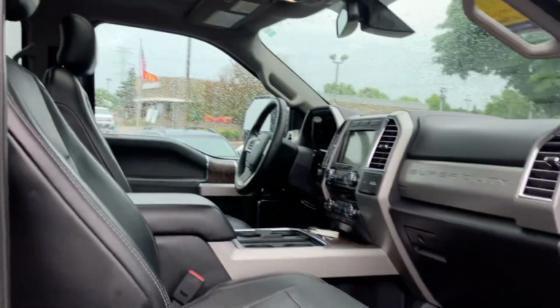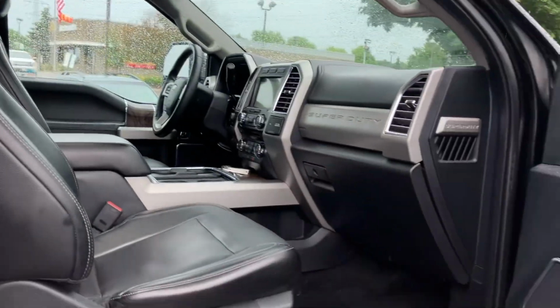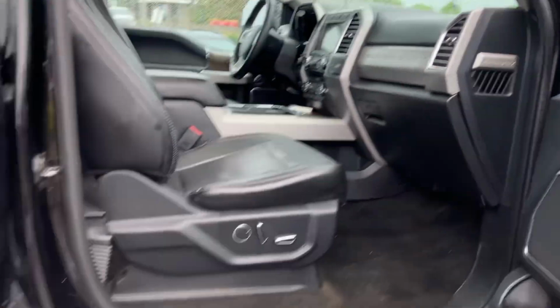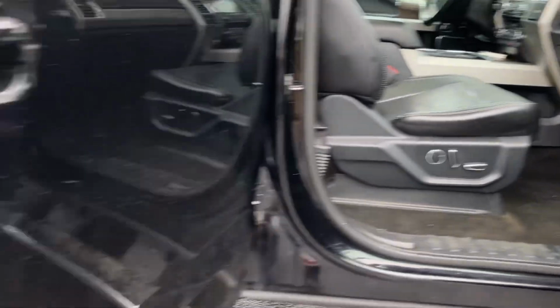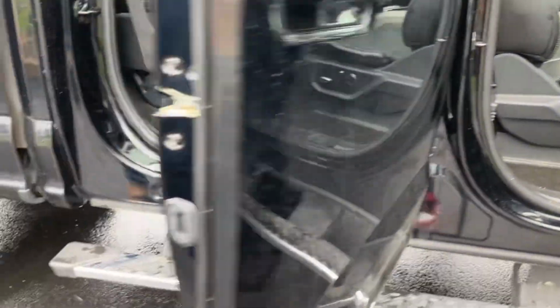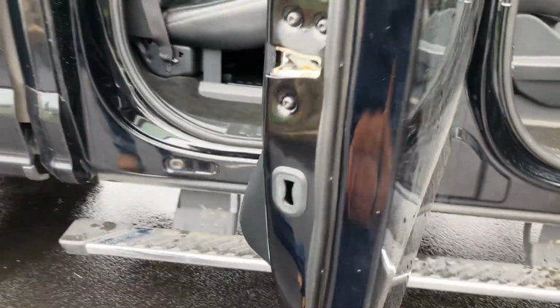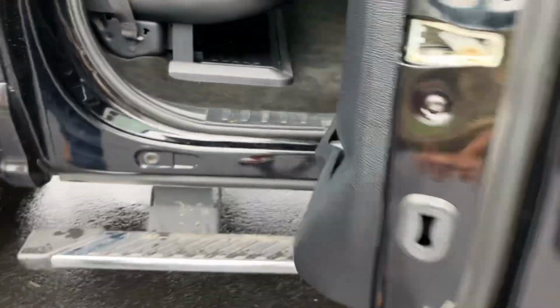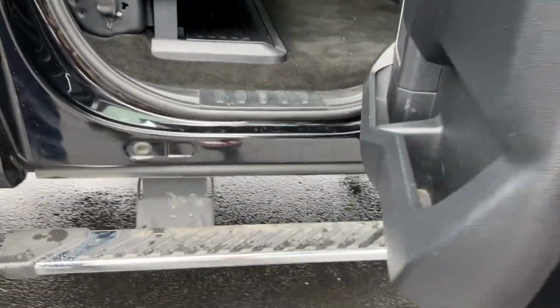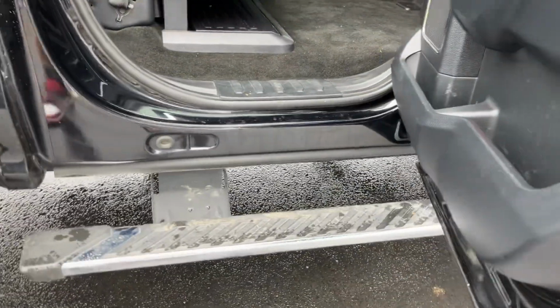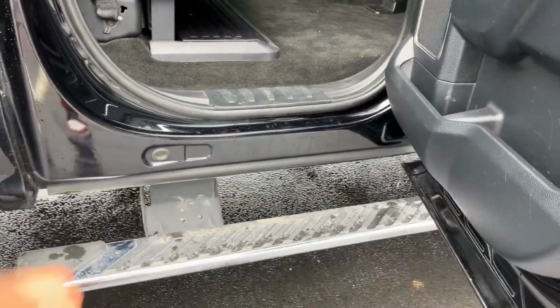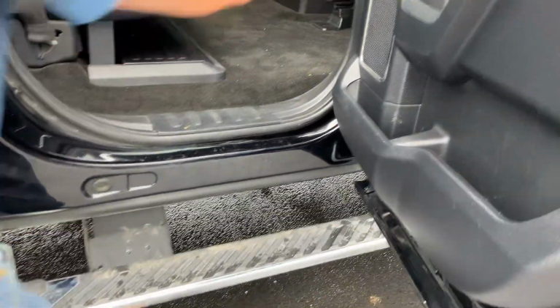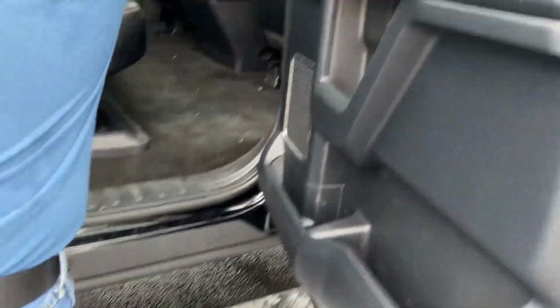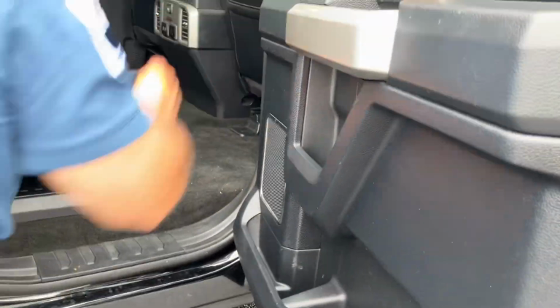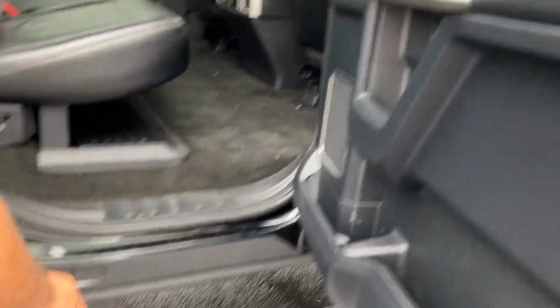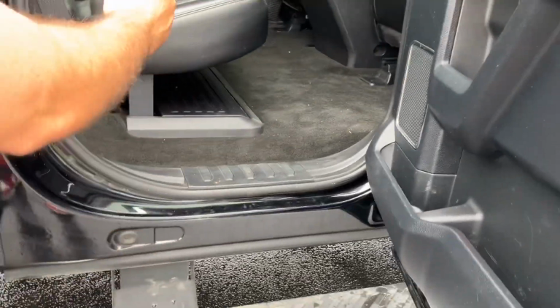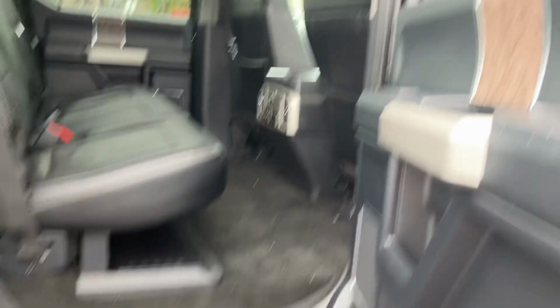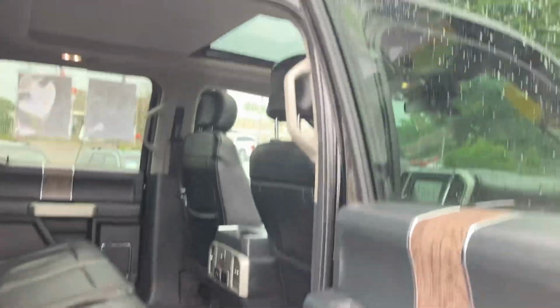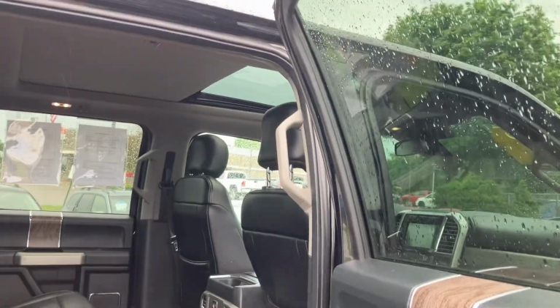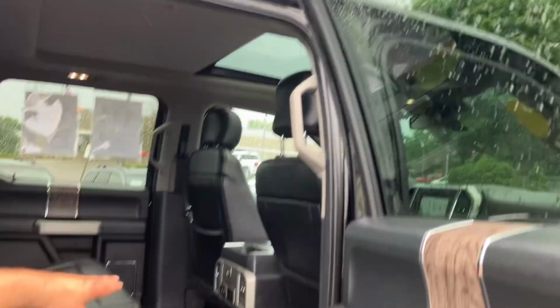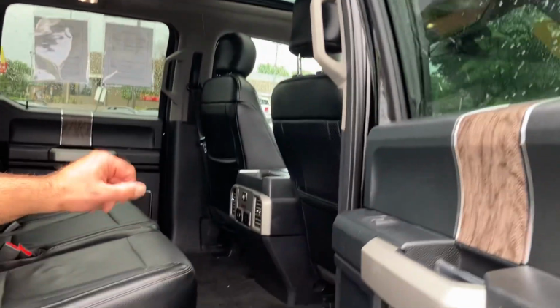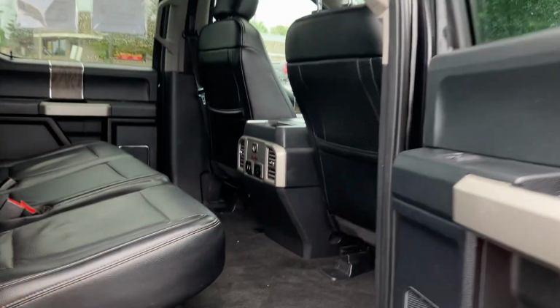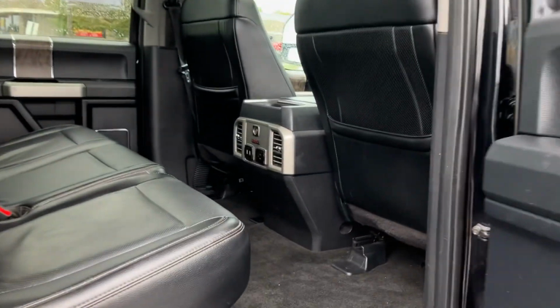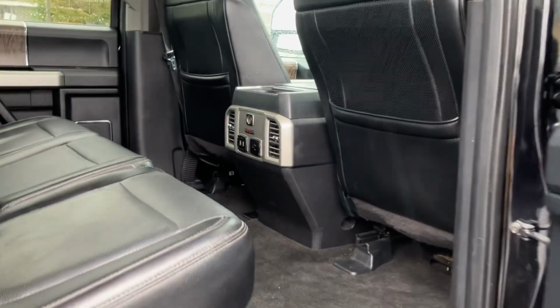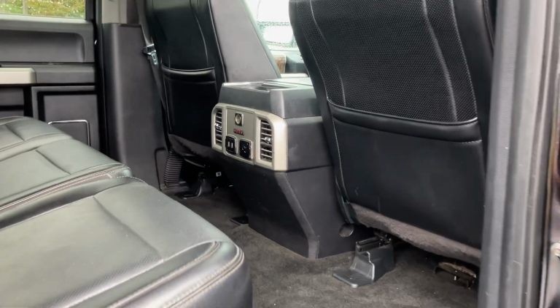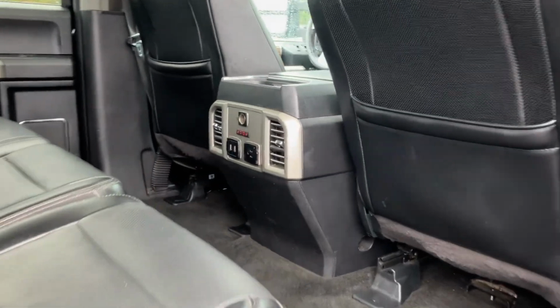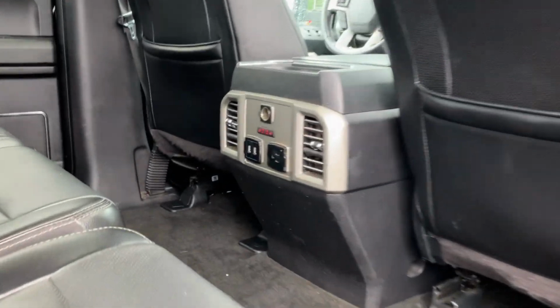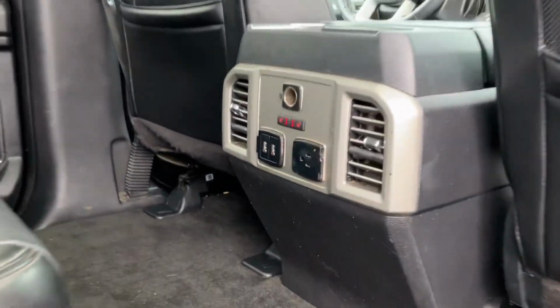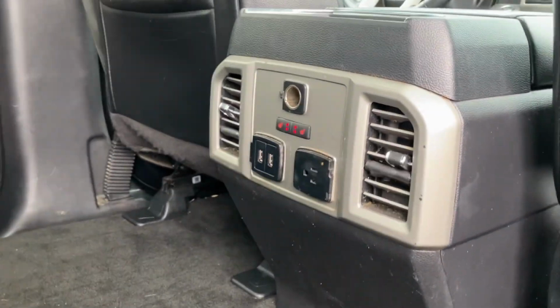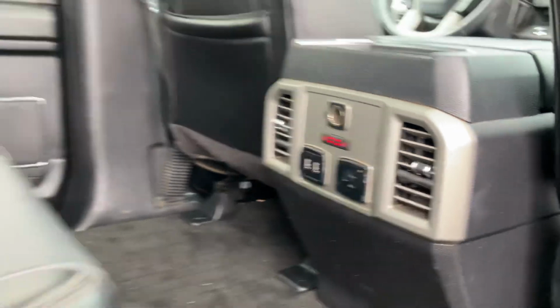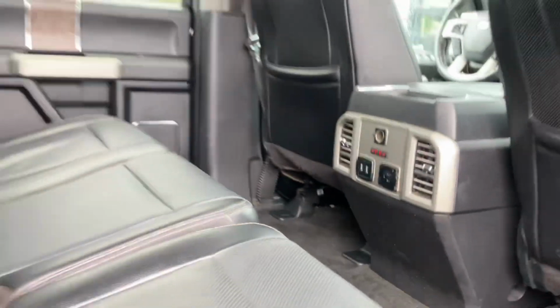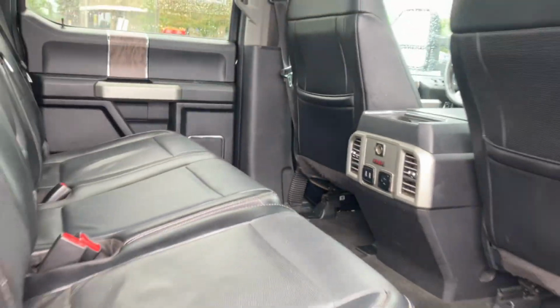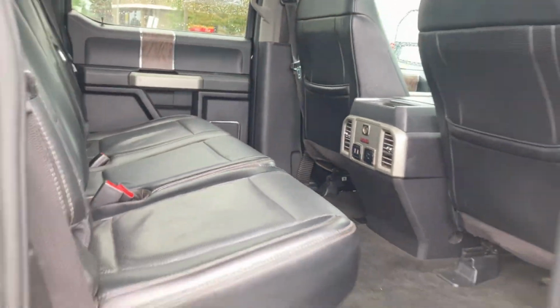Take a look at the spacious back seat. This thing is tall — you get a nice handle and running boards to step into this vehicle. The rear seats are also heated. They fold up and there's a storage bin that you can put your tools in.